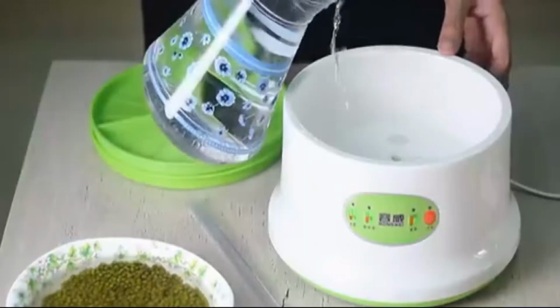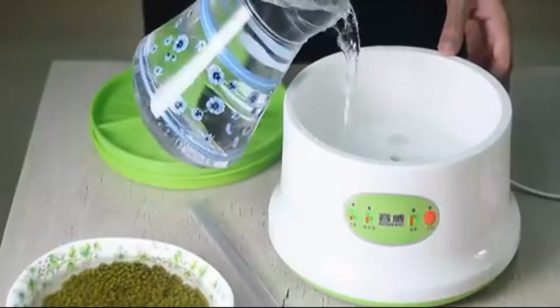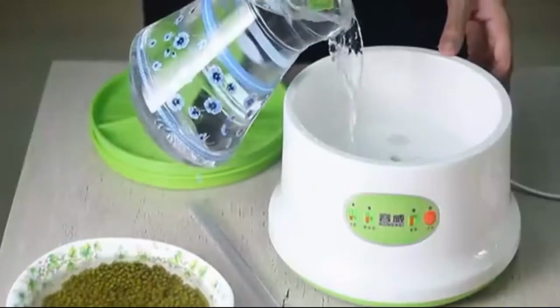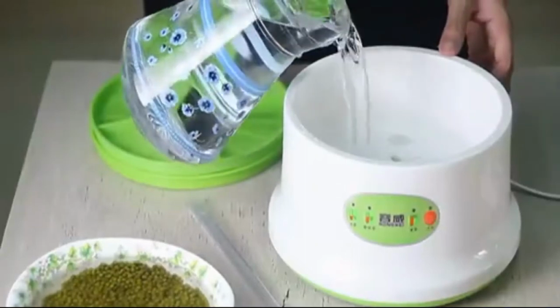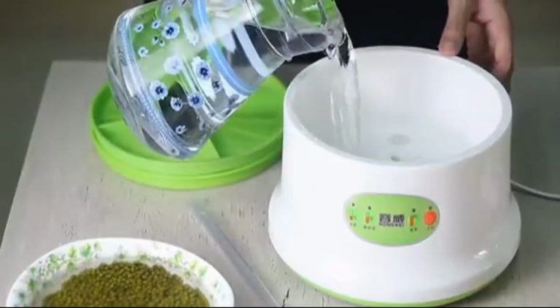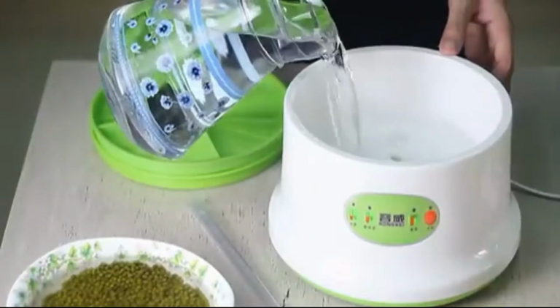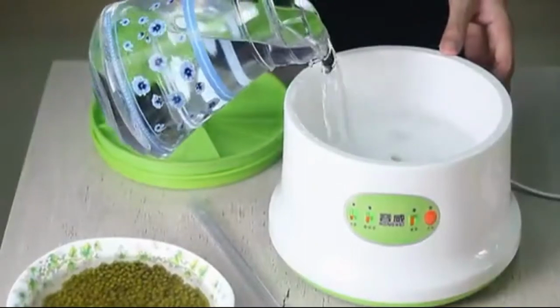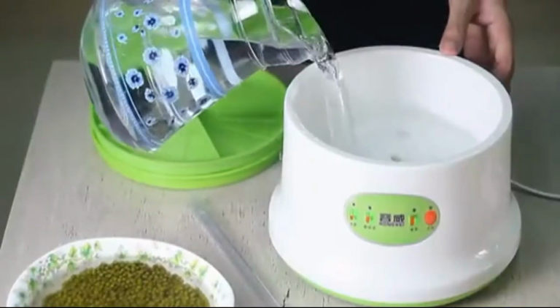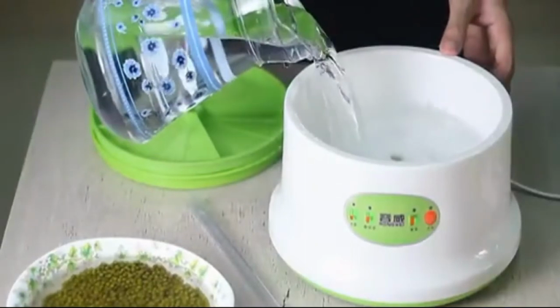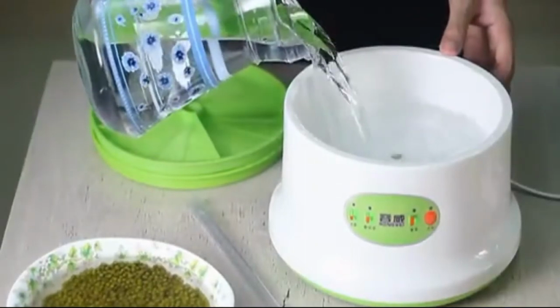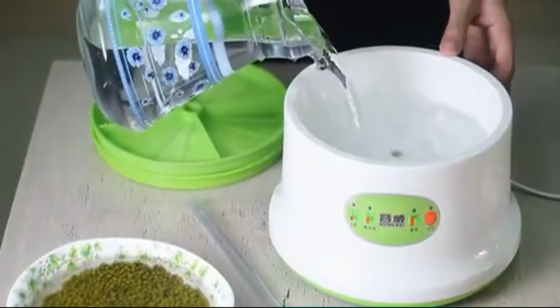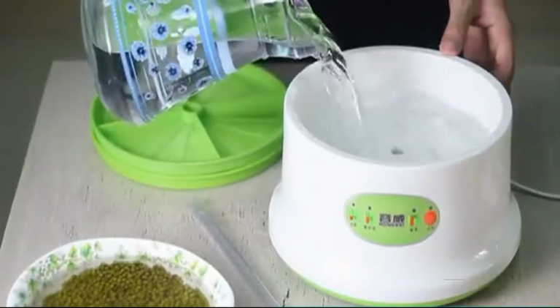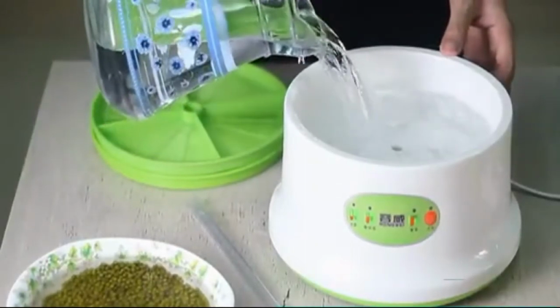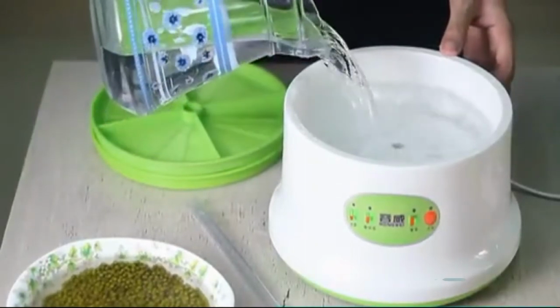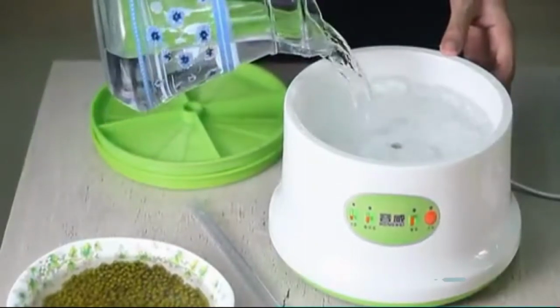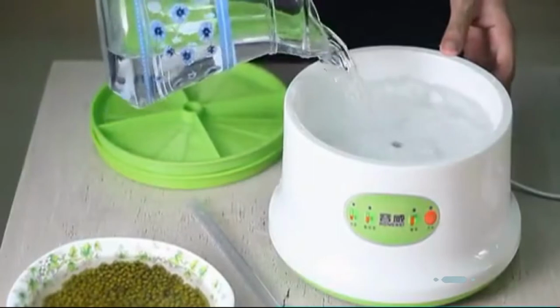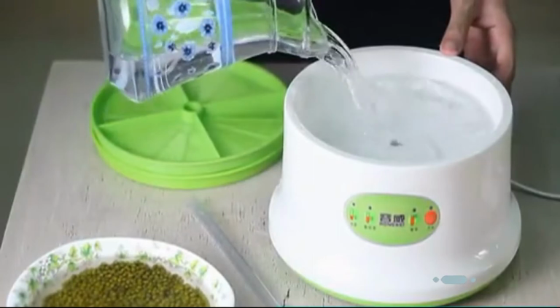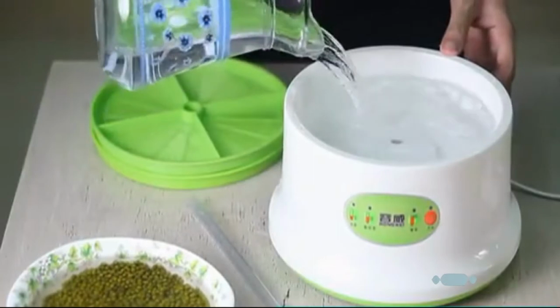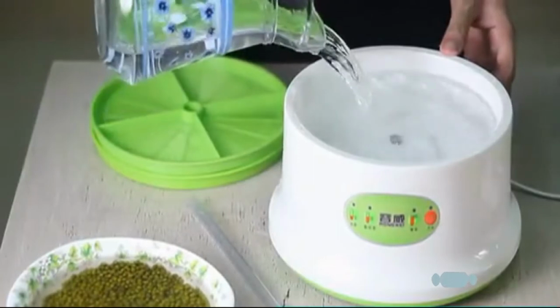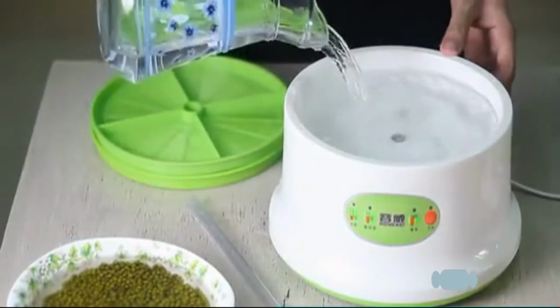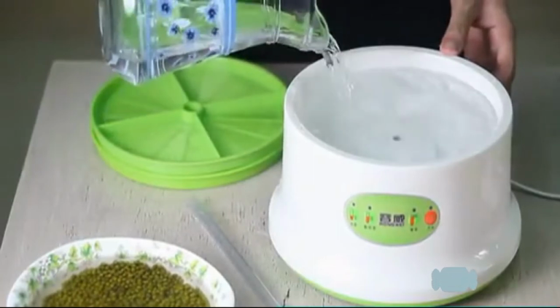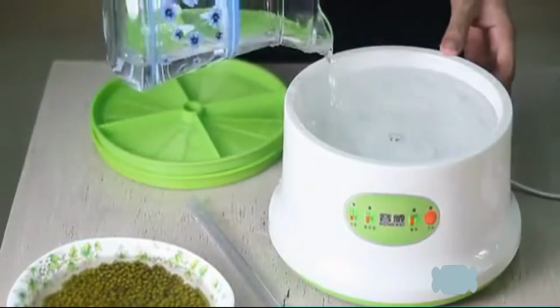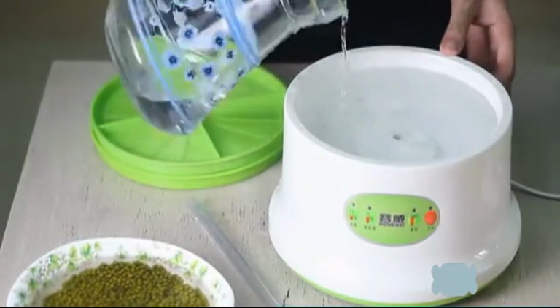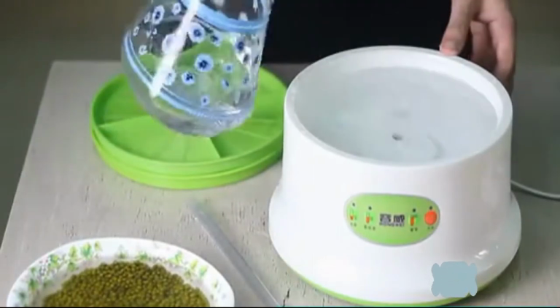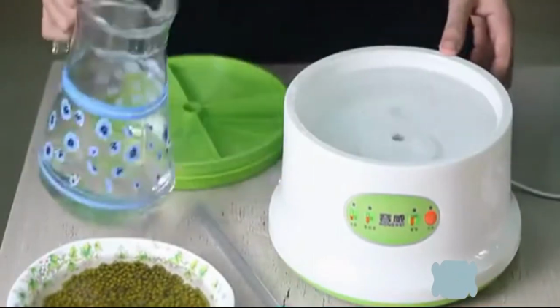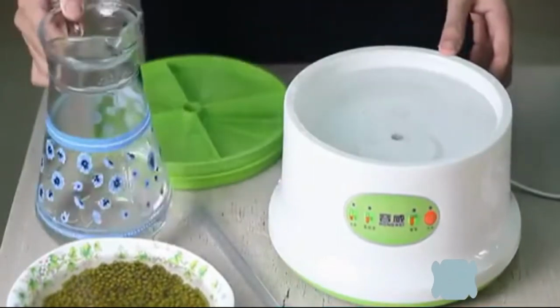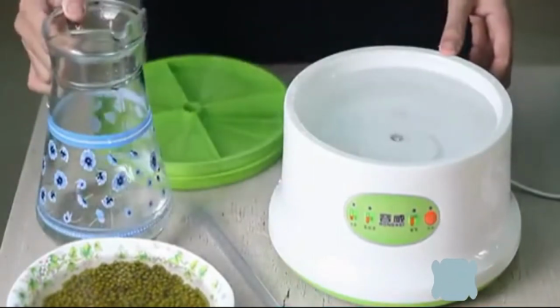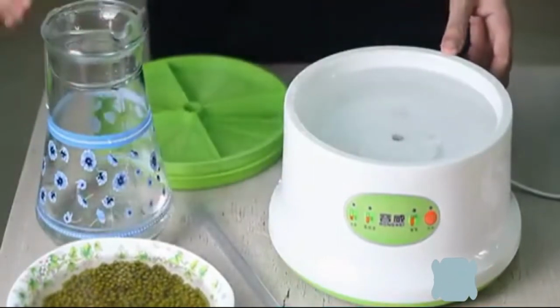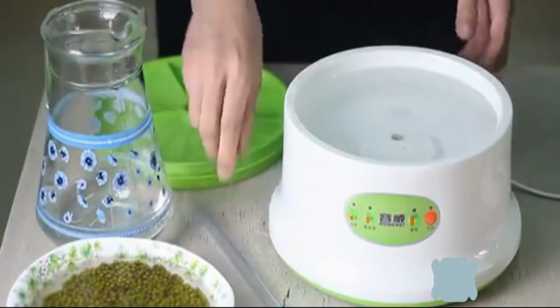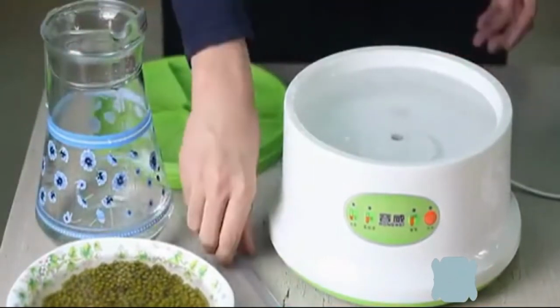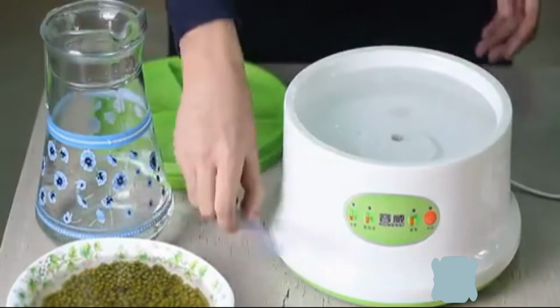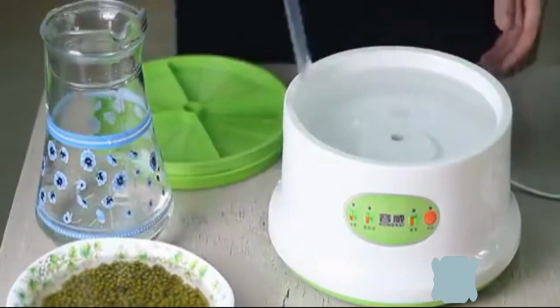The Sprouts Growing Kit is made of food-grade PP material and is easy to clean. It features a water and electricity separation design, so you don't need to worry about electric shock — rest assured to use.